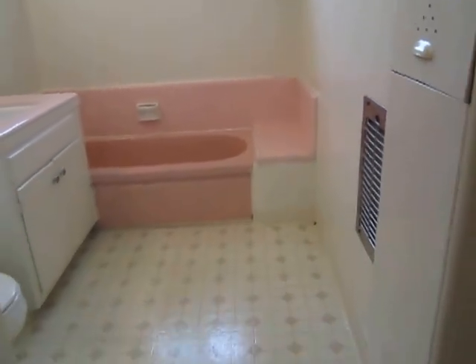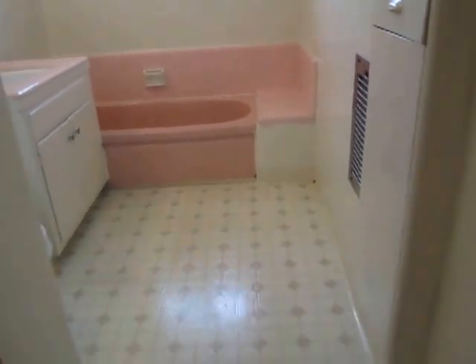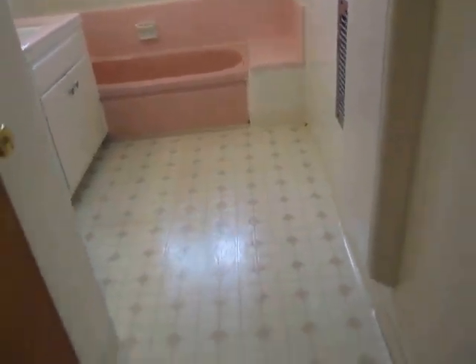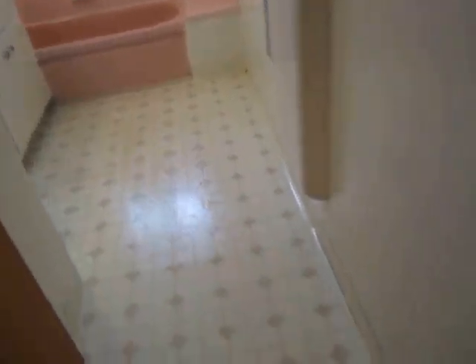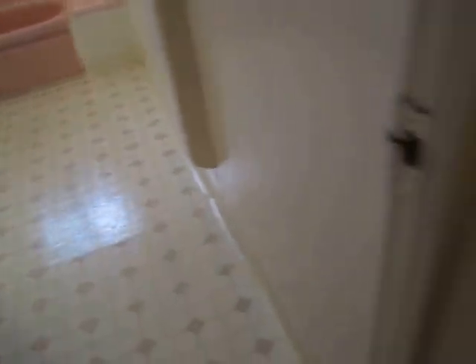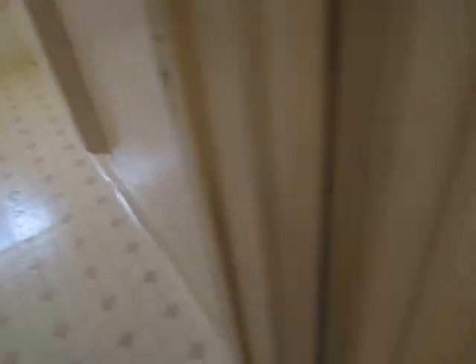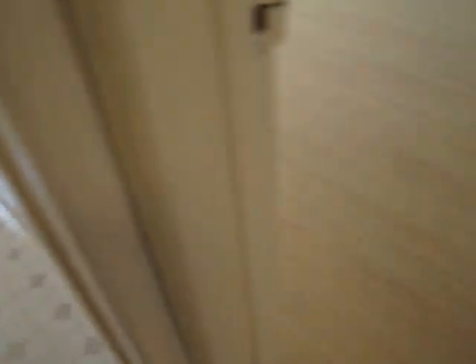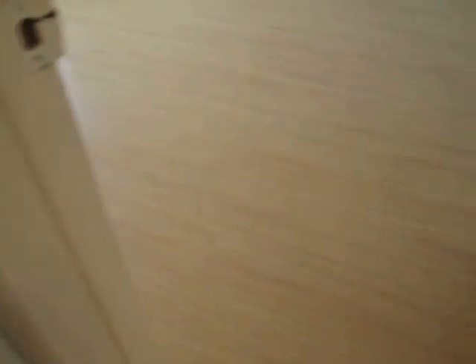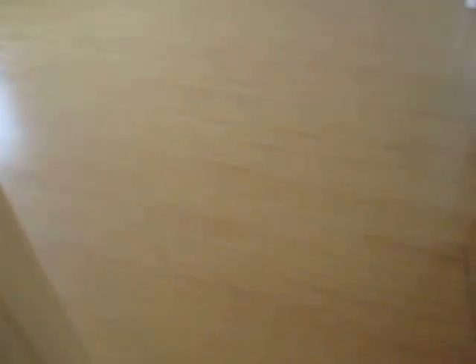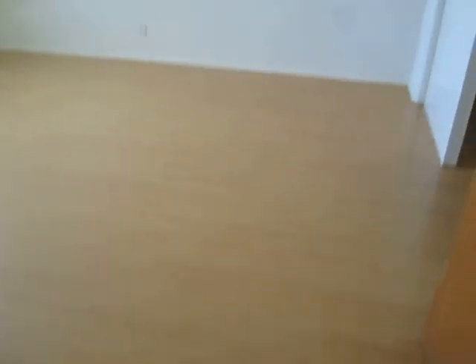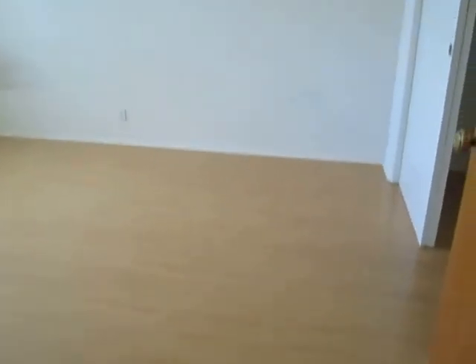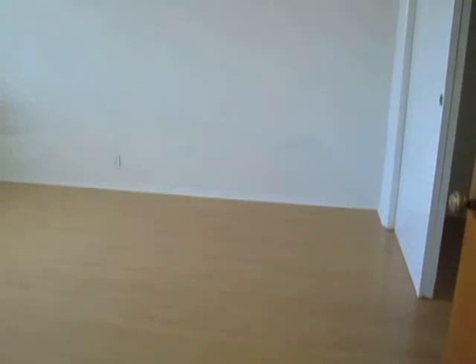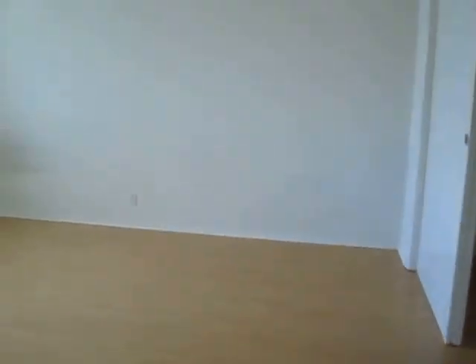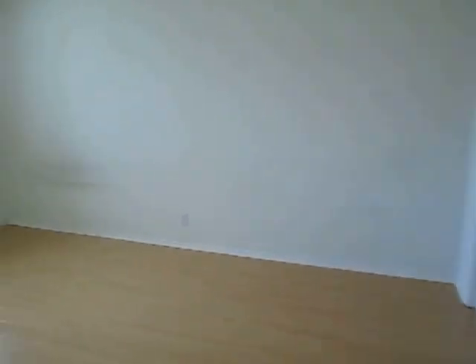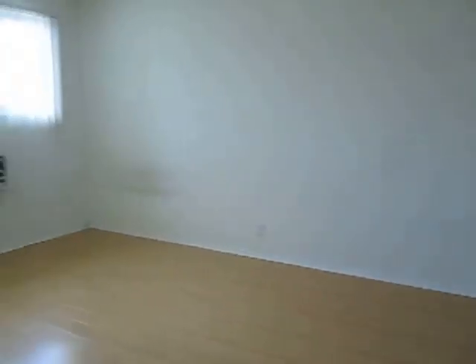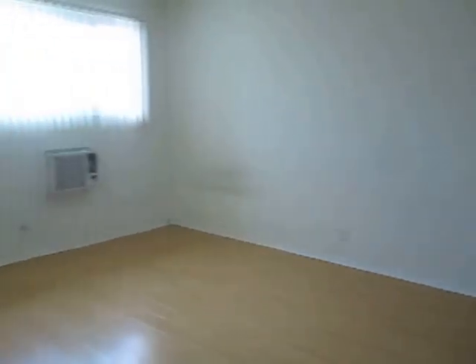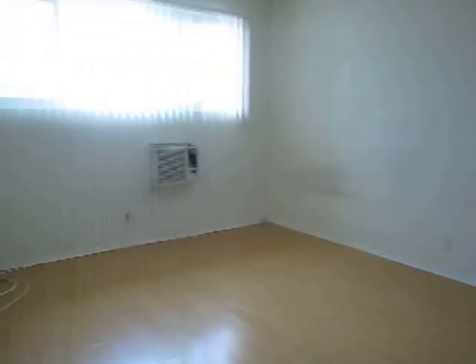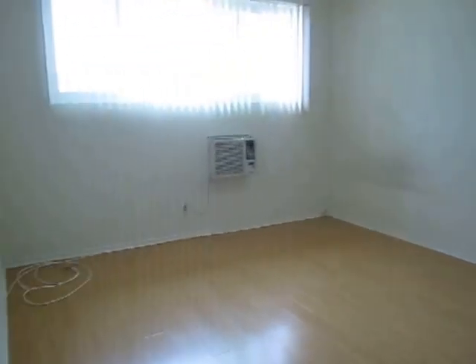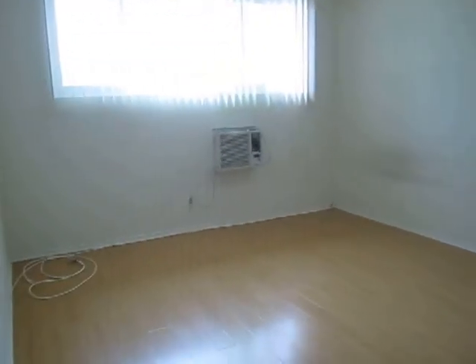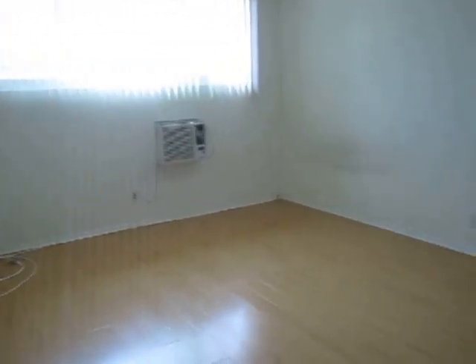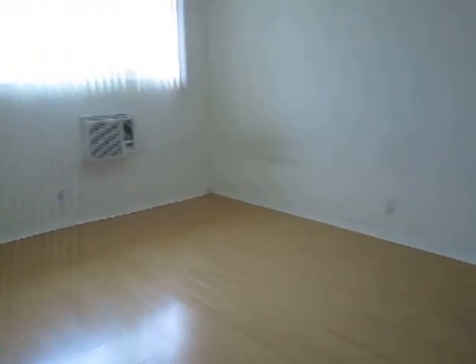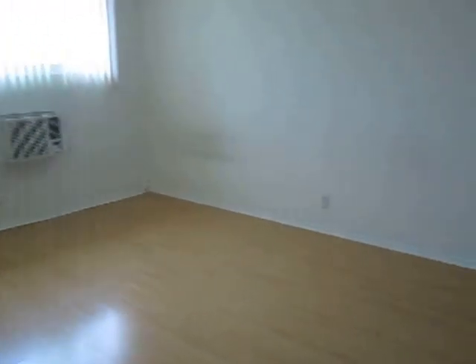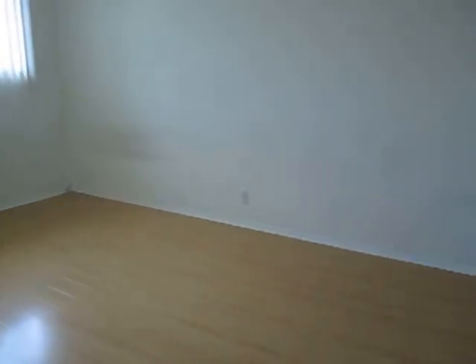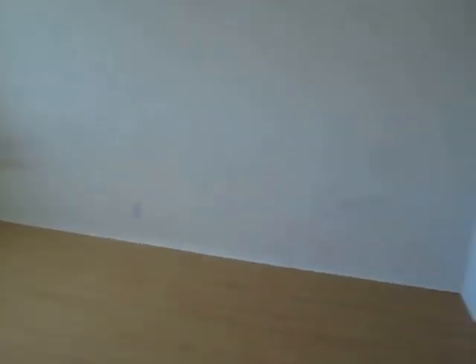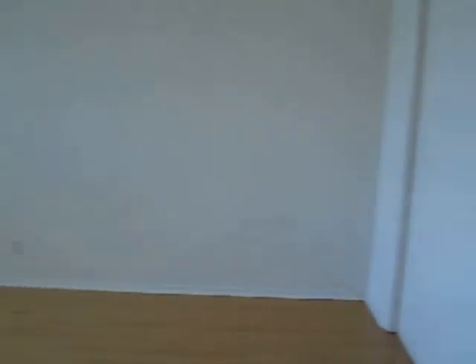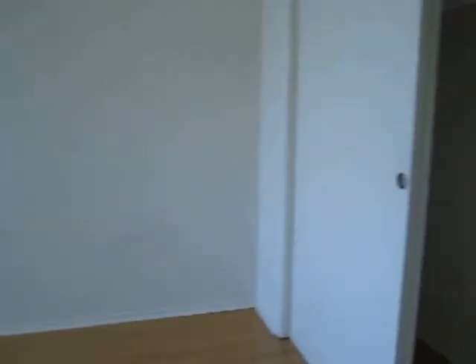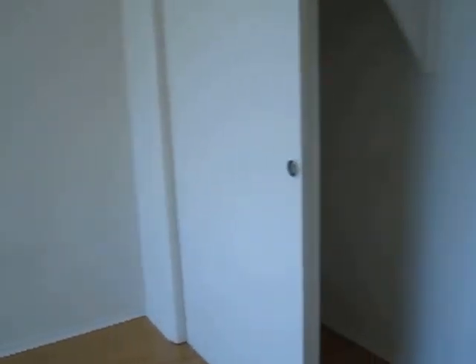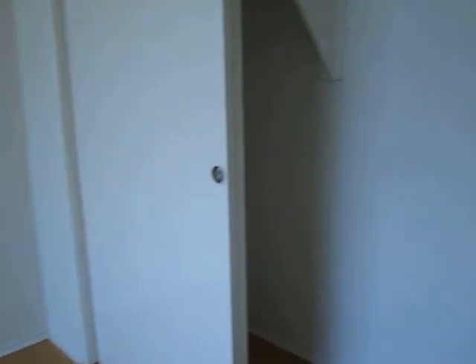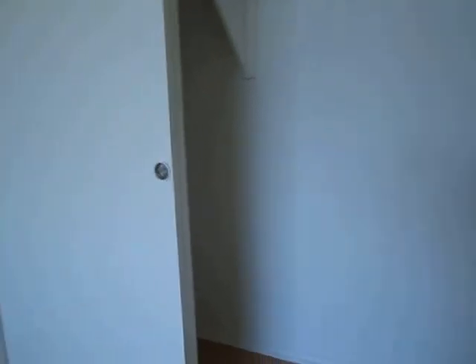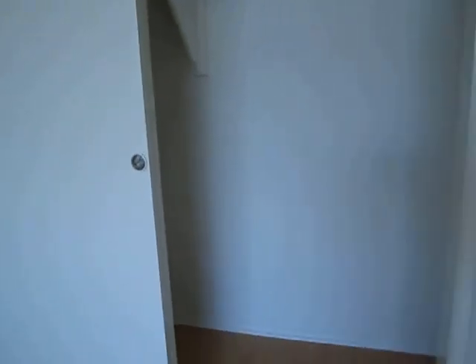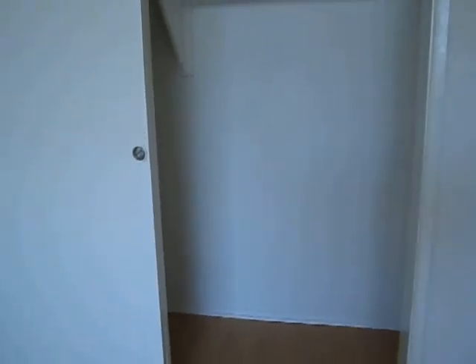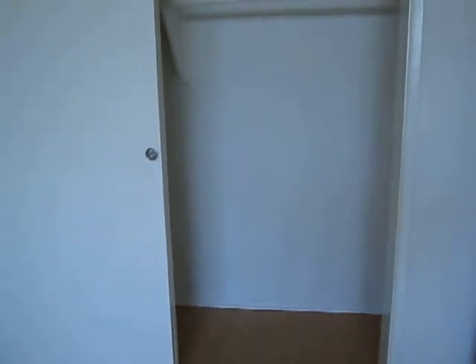The bedroom also has new flooring and a large closet here.